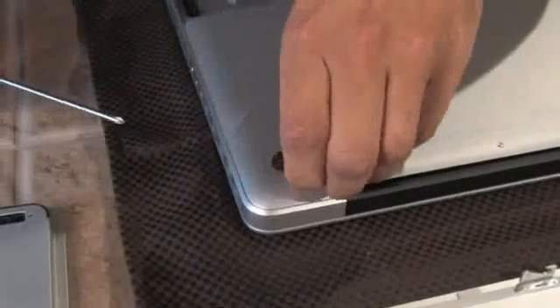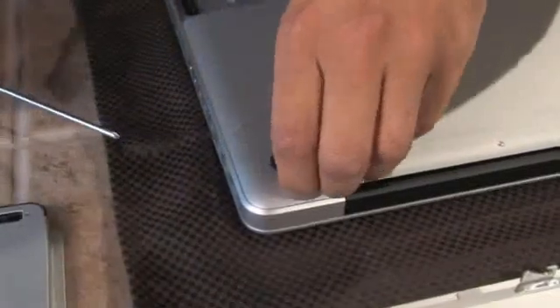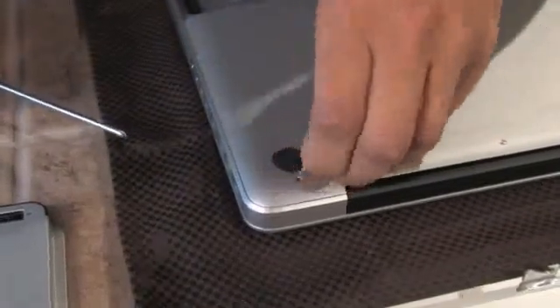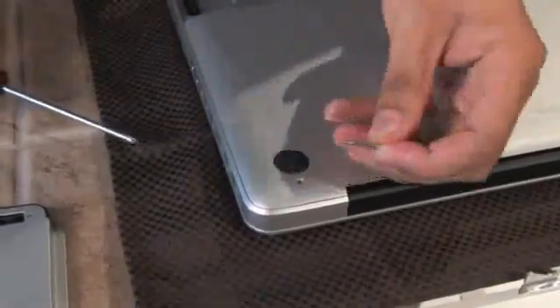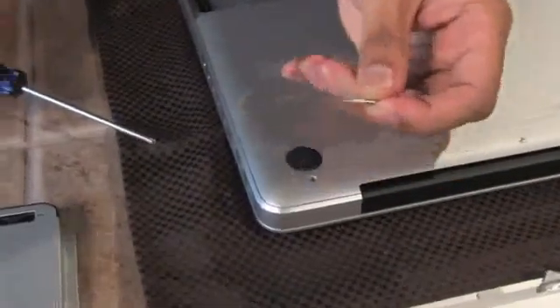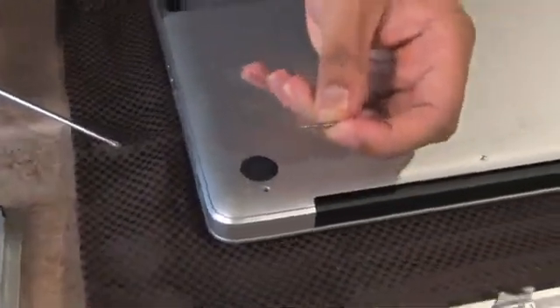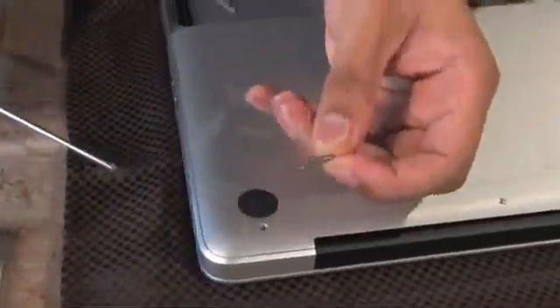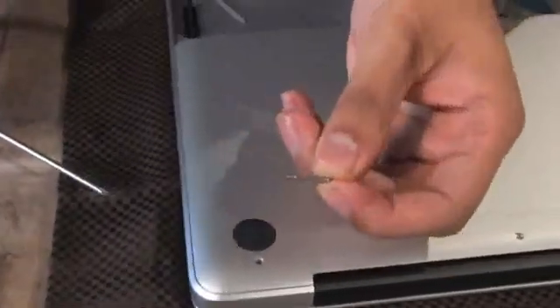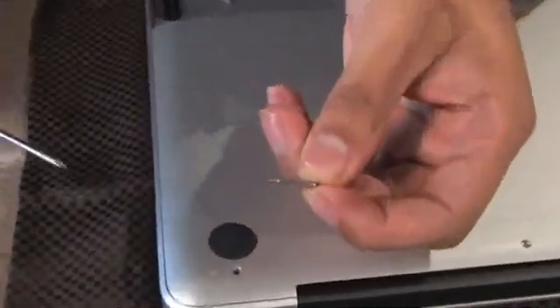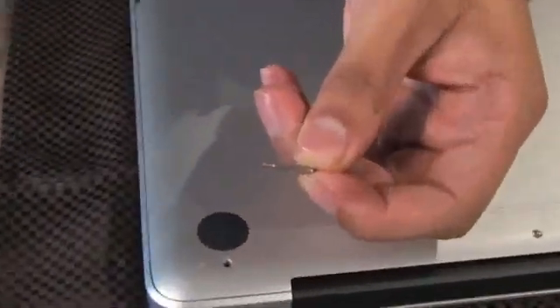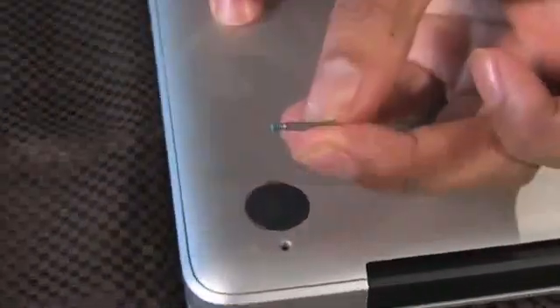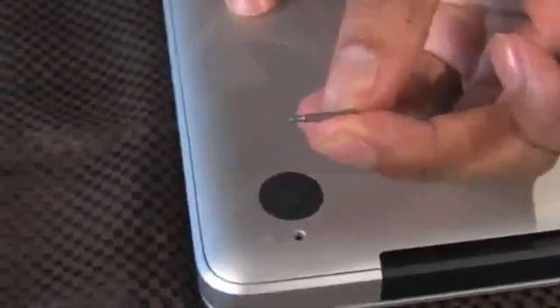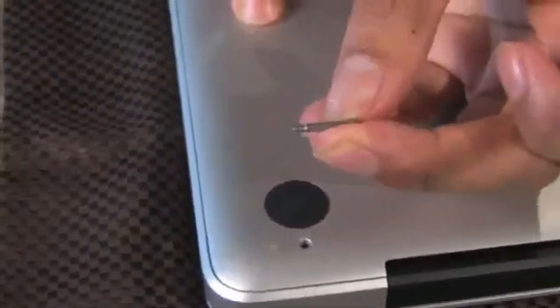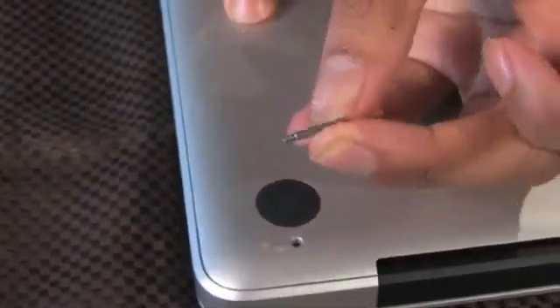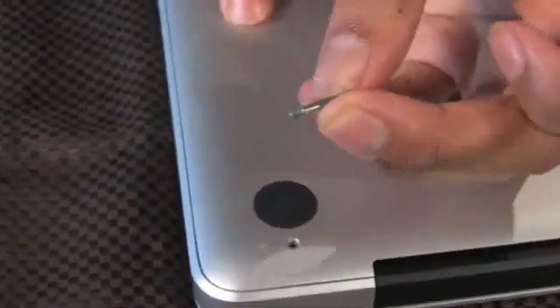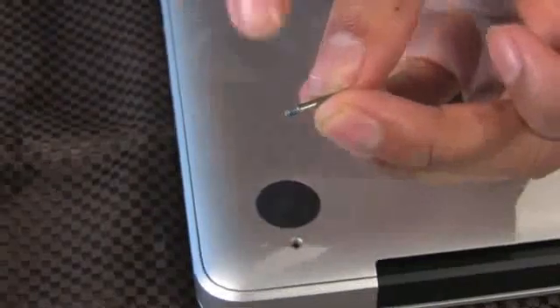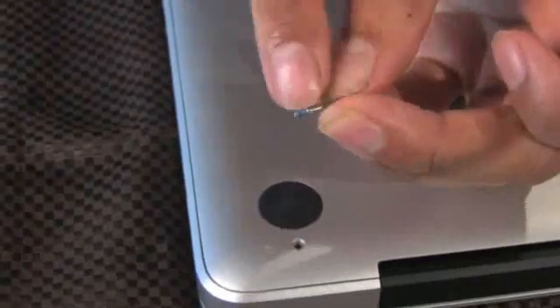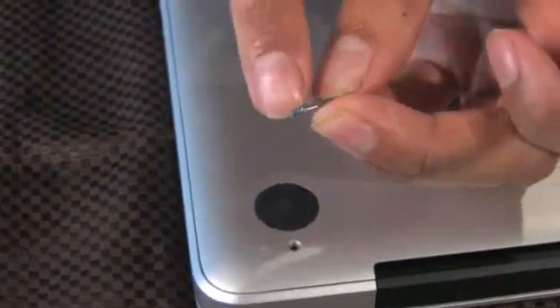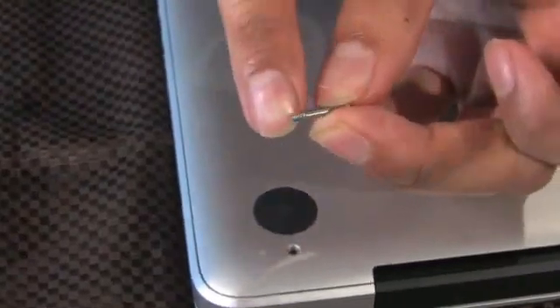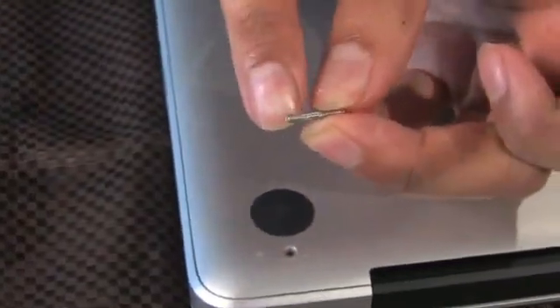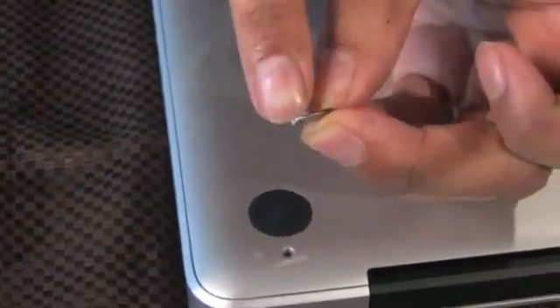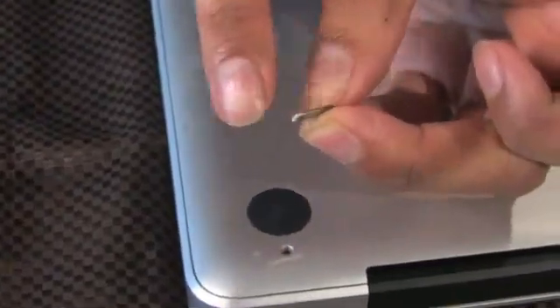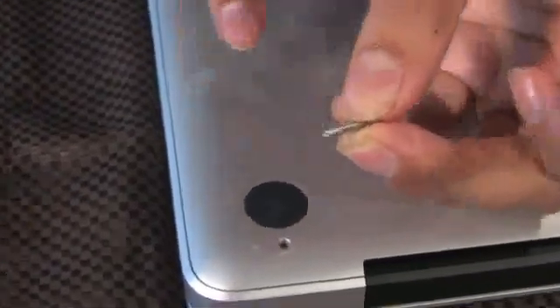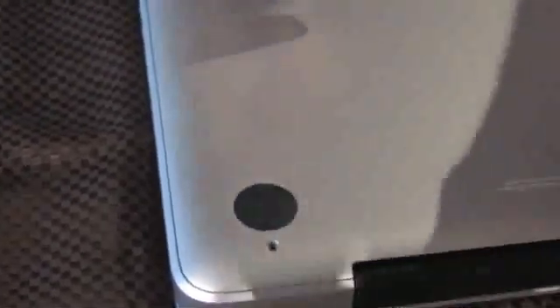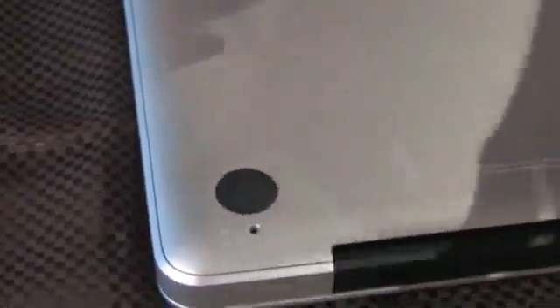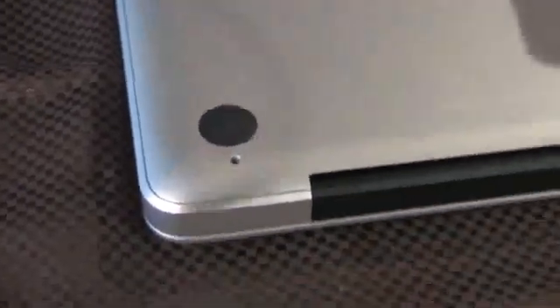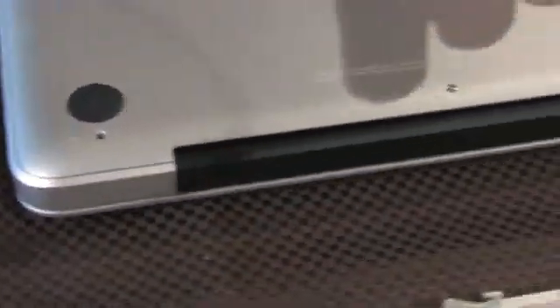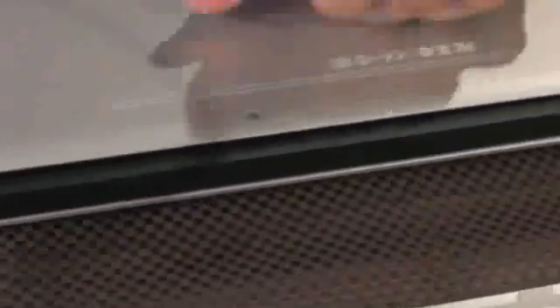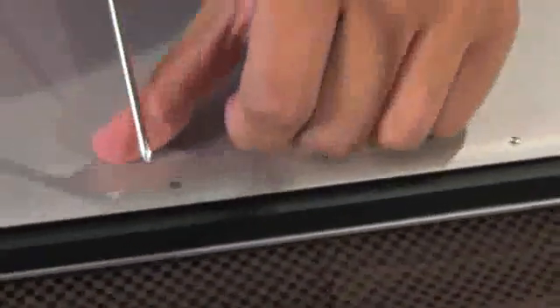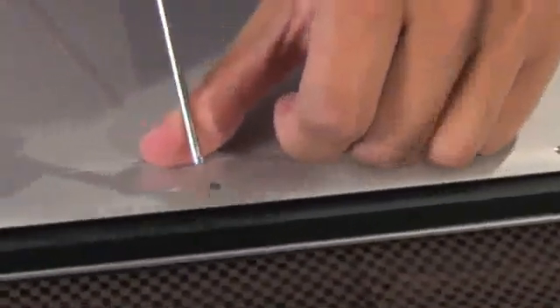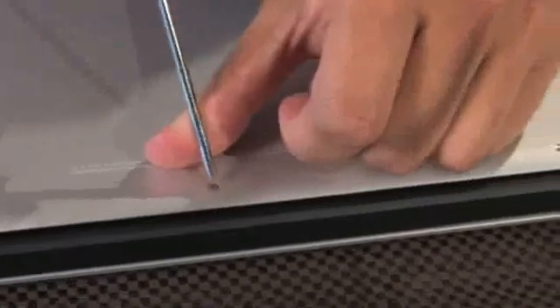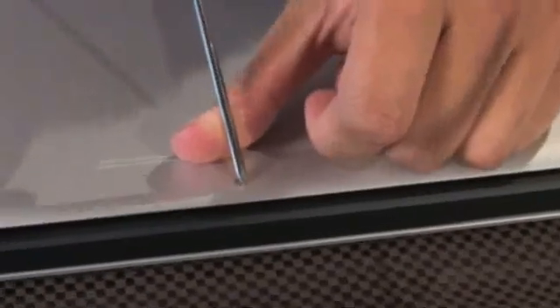Now notice the ones along the back are a little bit longer. This screw and the three next to it have an unthreaded portion and then a threaded portion. So make sure you remember which screws go in which holes.